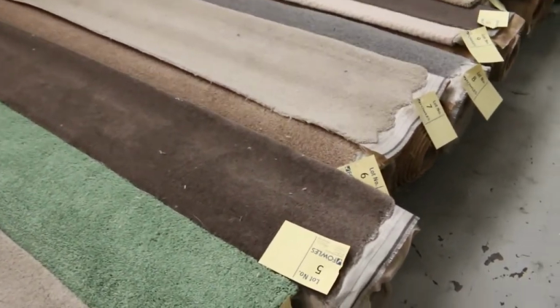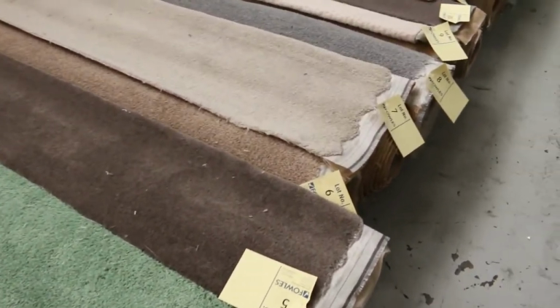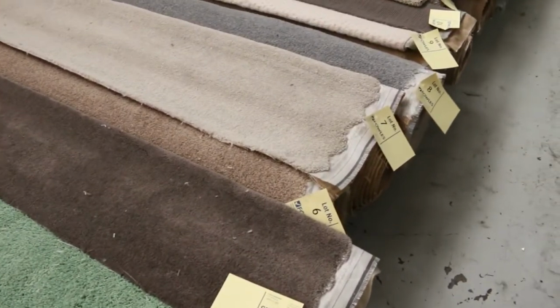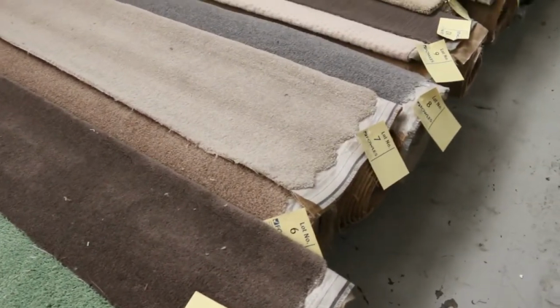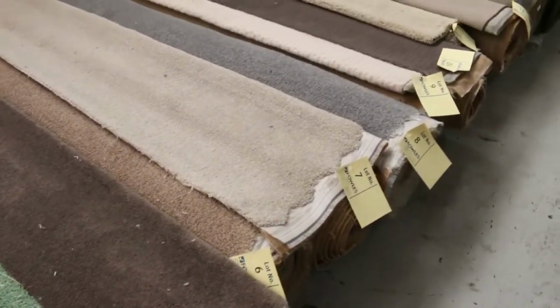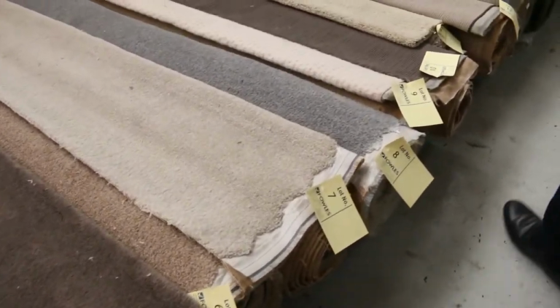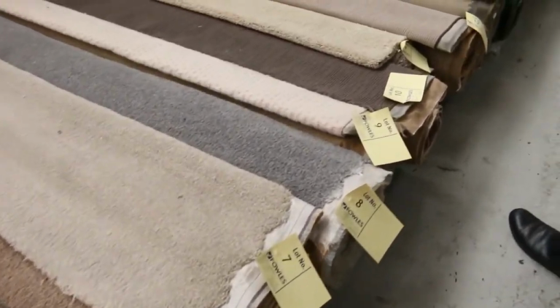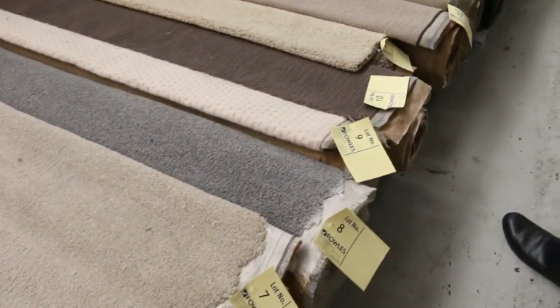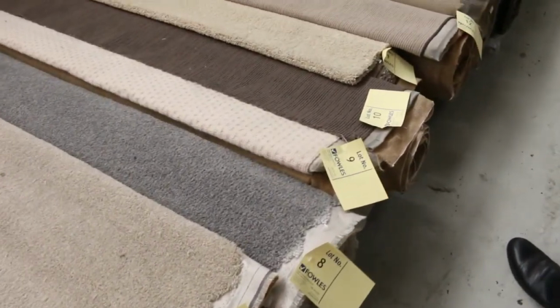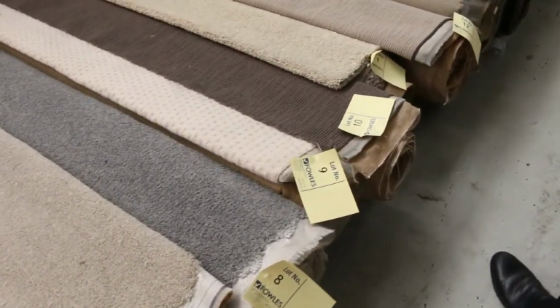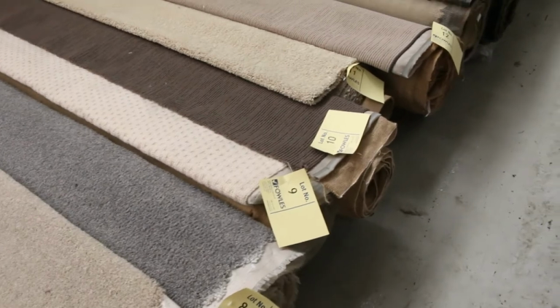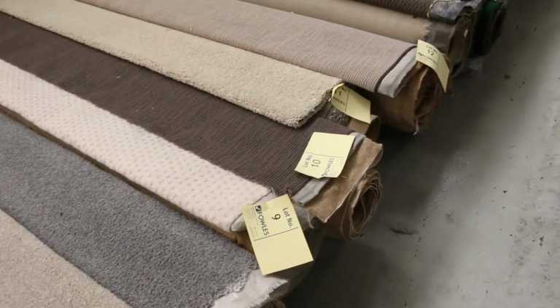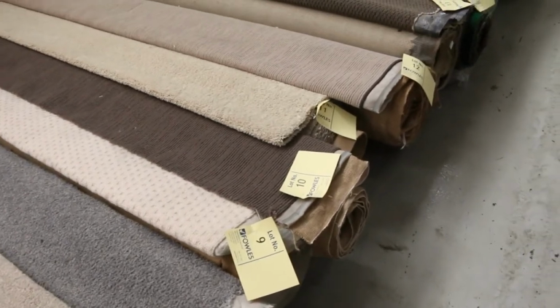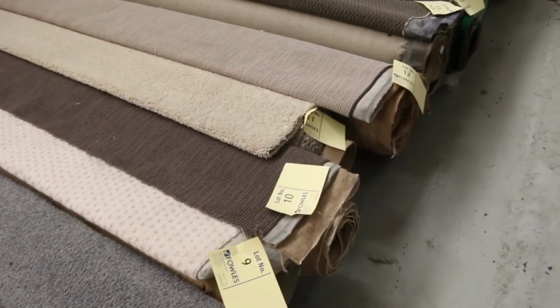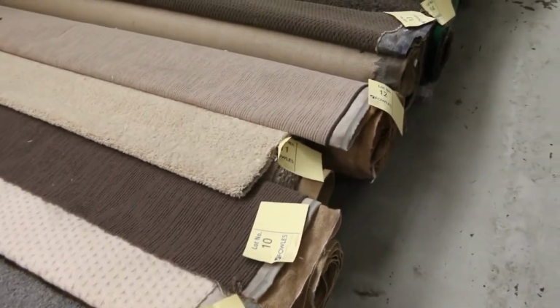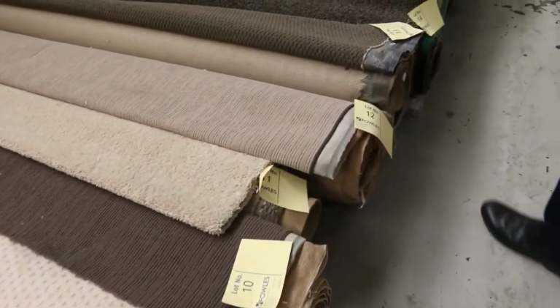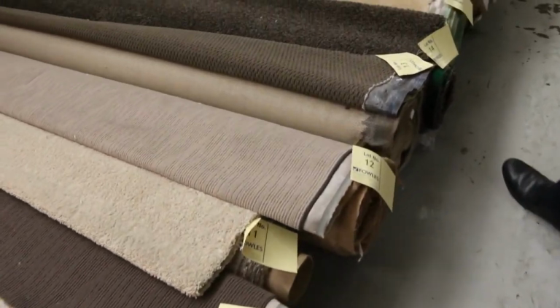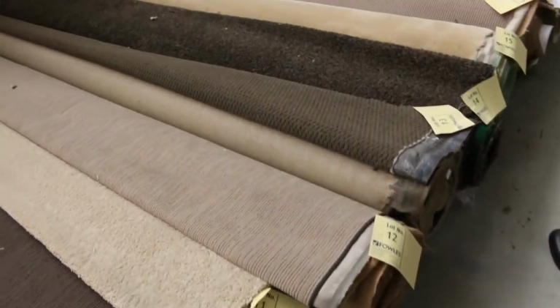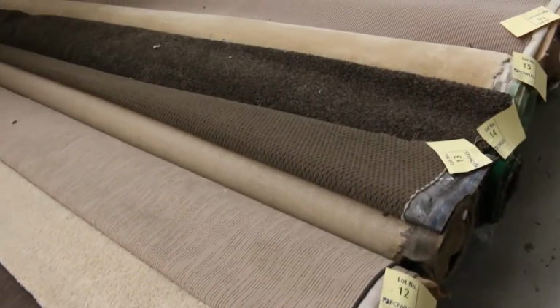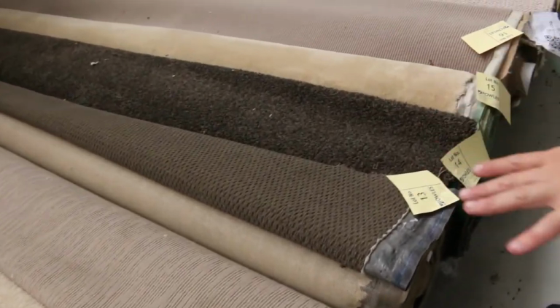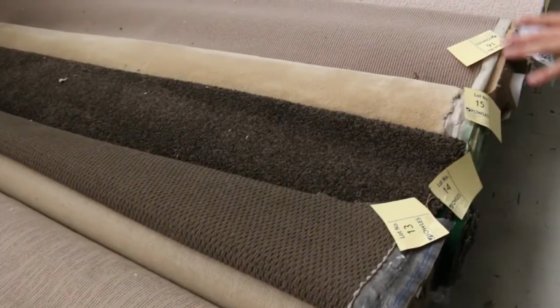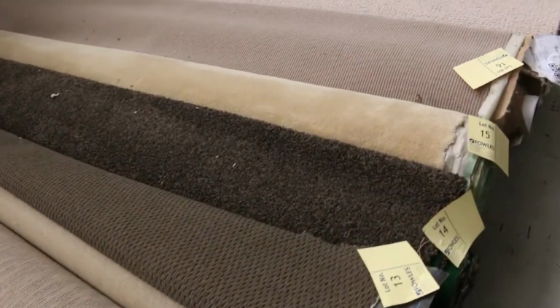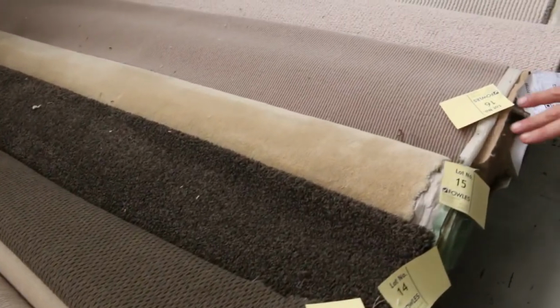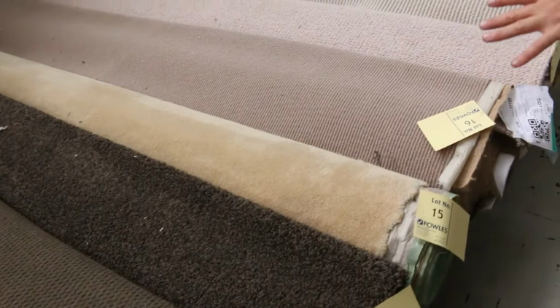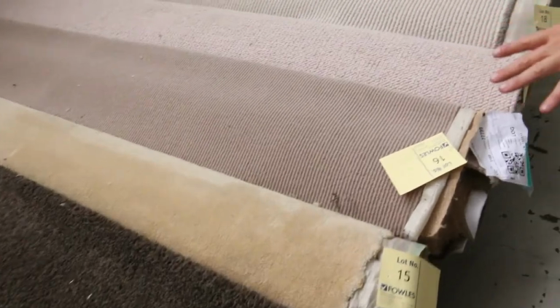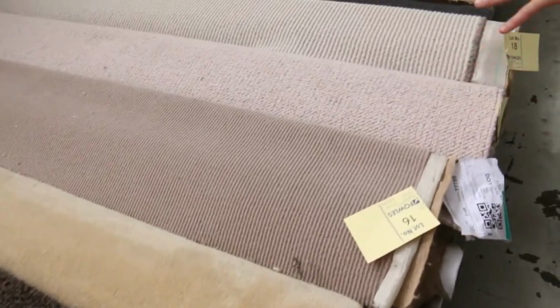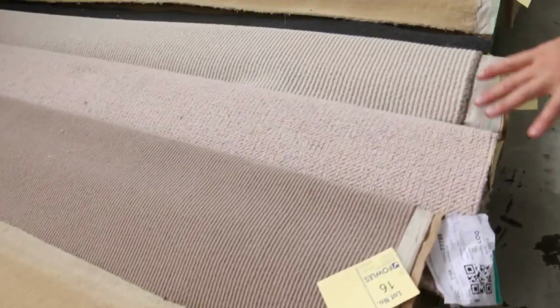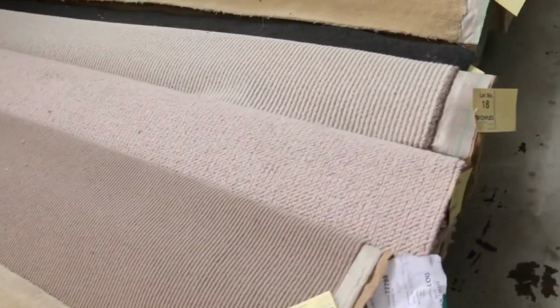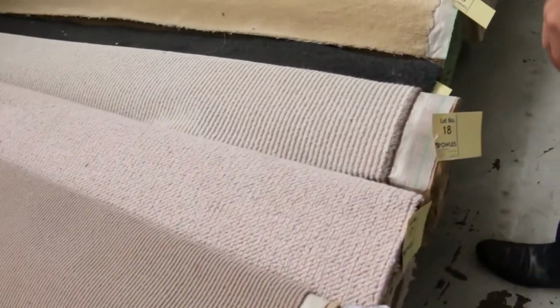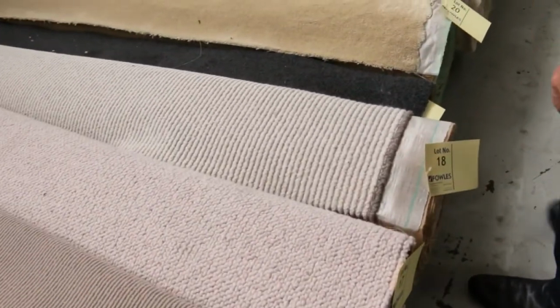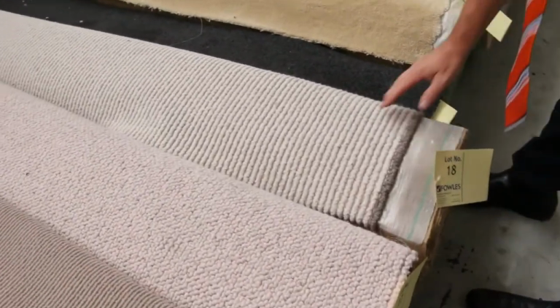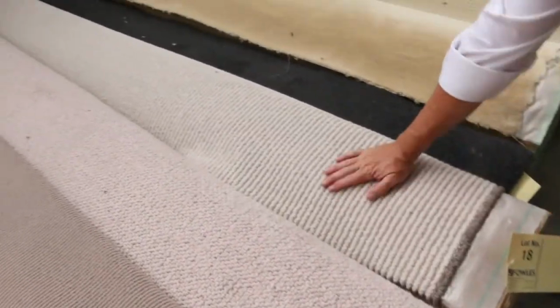Look at these nice little roll-ins and off-cuts. They're great room lot sizes — they'll vary anywhere from 3 to 5 metres. We've got it all: there's nylons, wools, loop piles, plush piles, twist piles. It's really high quality gear.